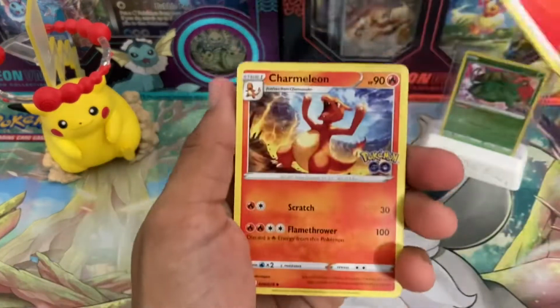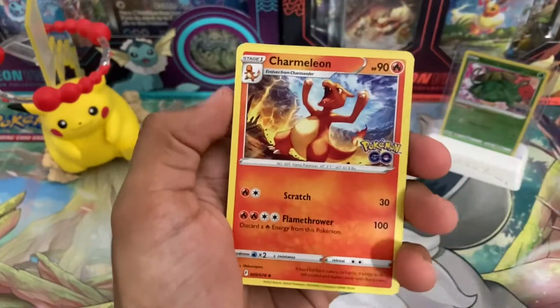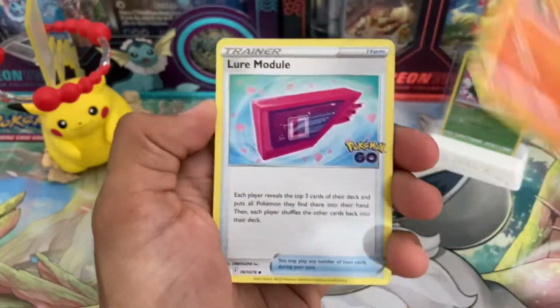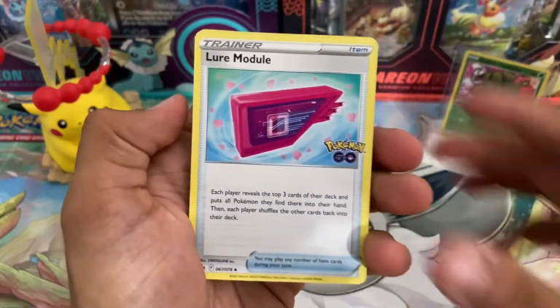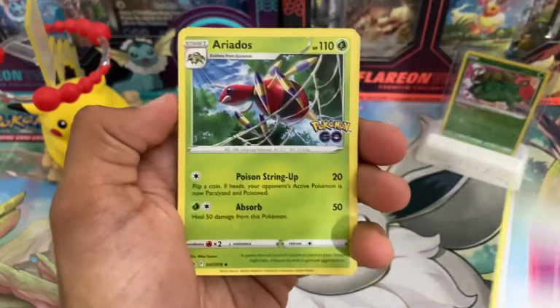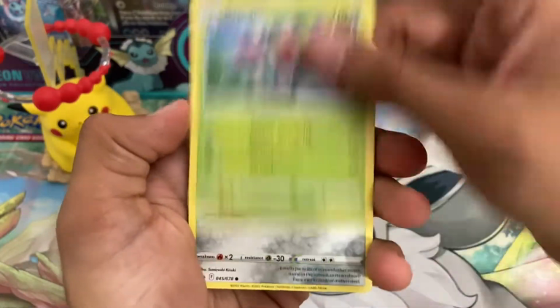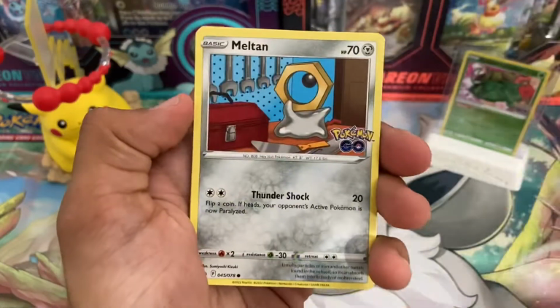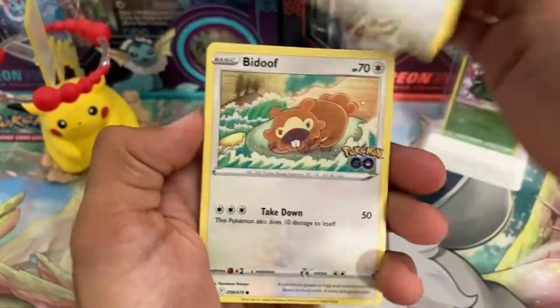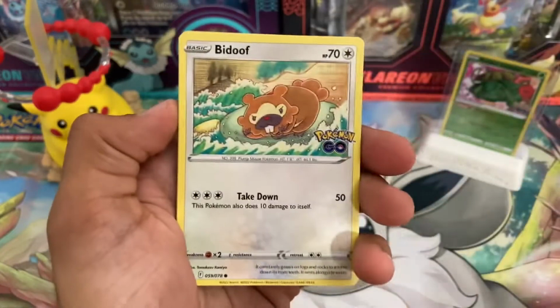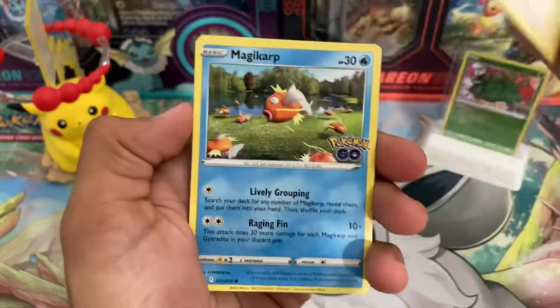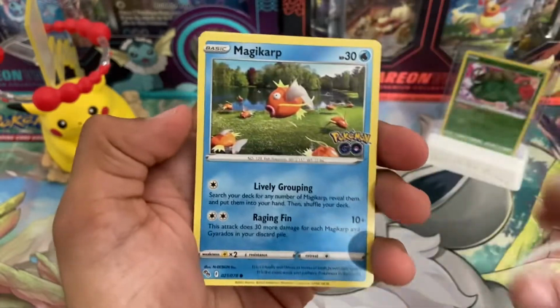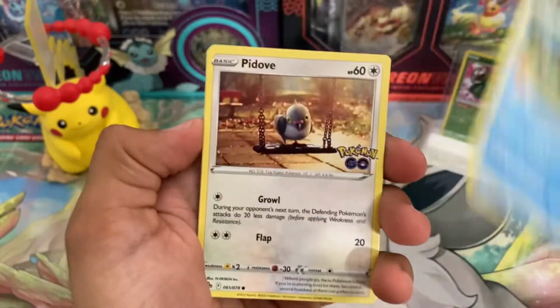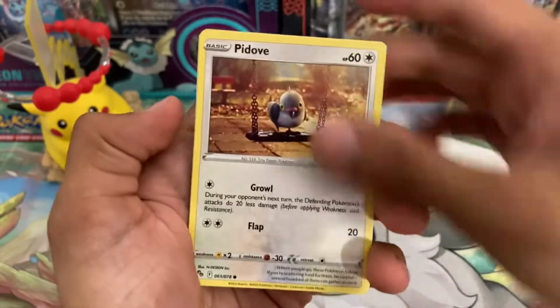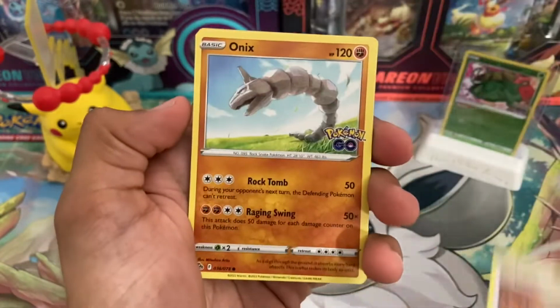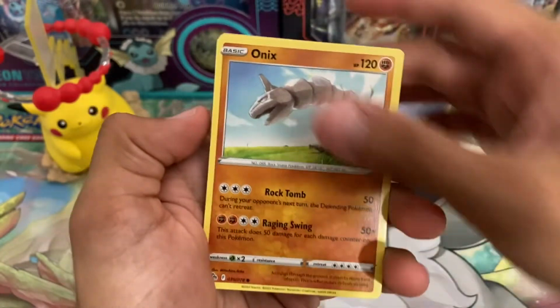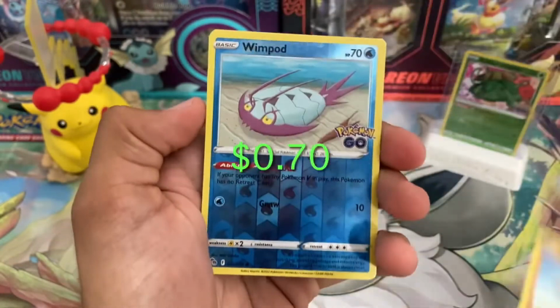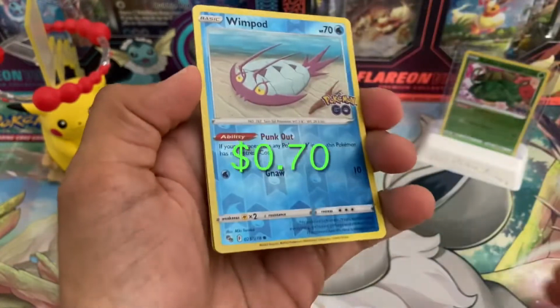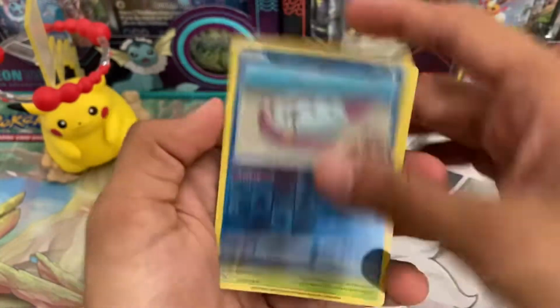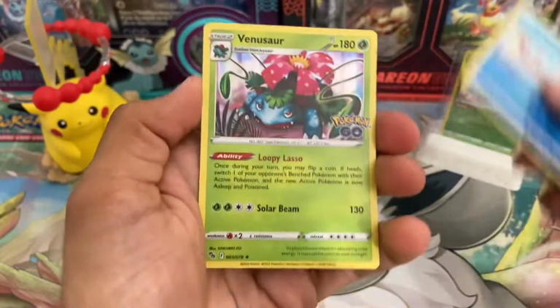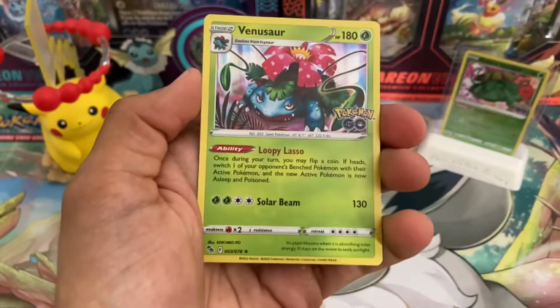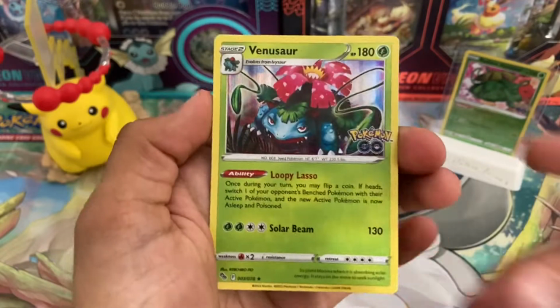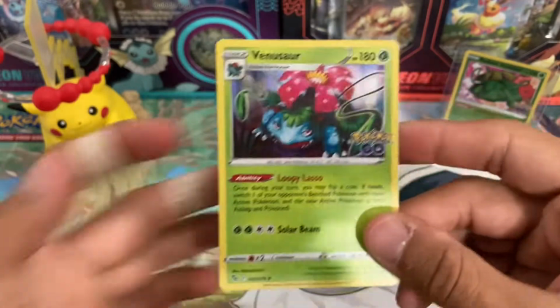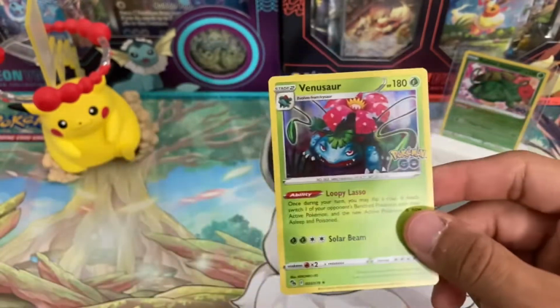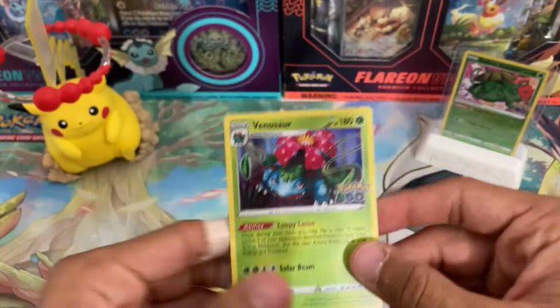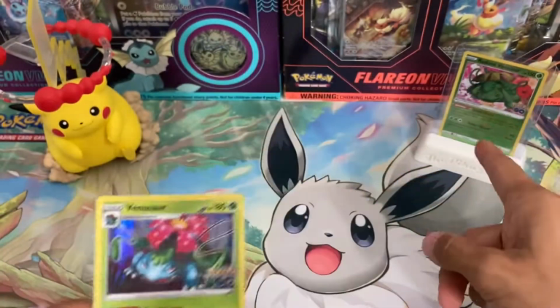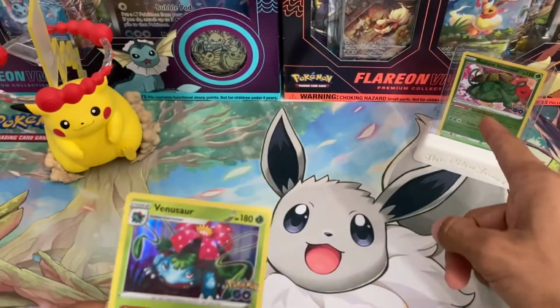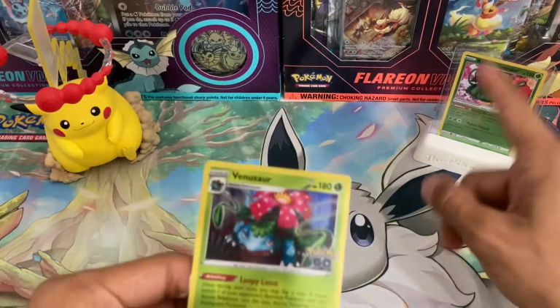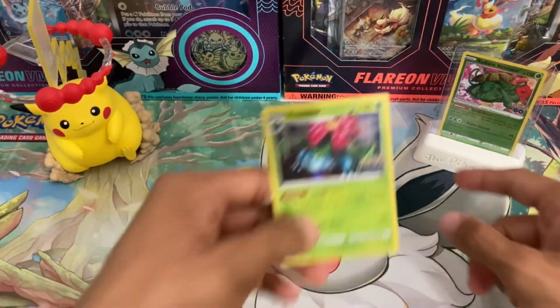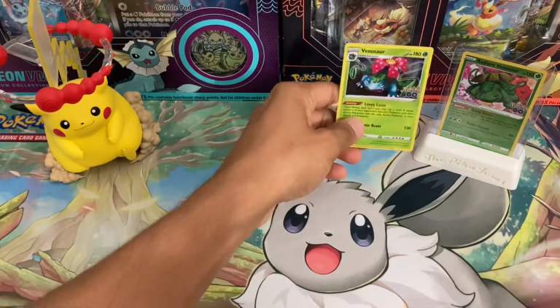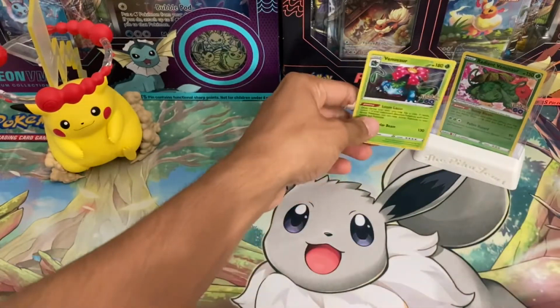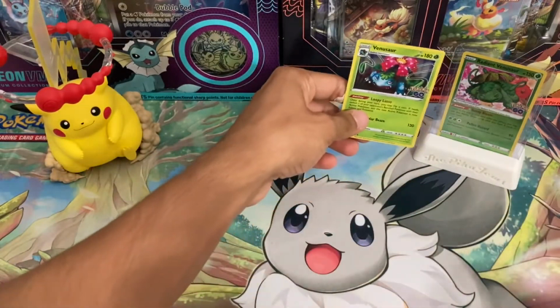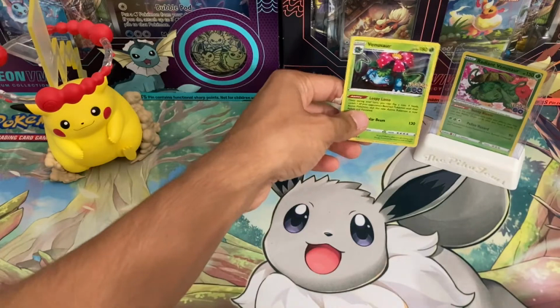Fire Energy. Charmeleon. Lure Module. Eridose. Meltan — would also be nice to get one more hit today. Pidove. Onyx. Windpot Reverse Hollow. And Venusaur Hollow. We did get a Radiant Venusaur in one of our previous openings.